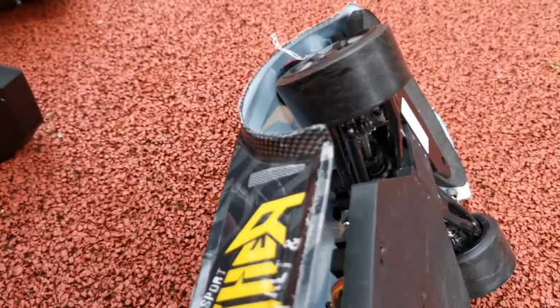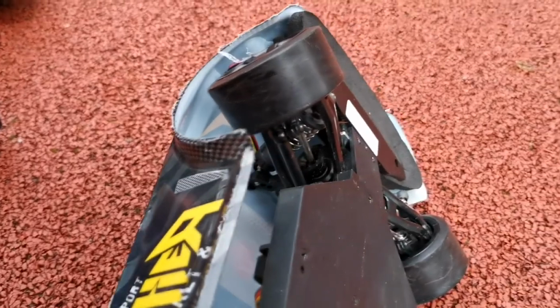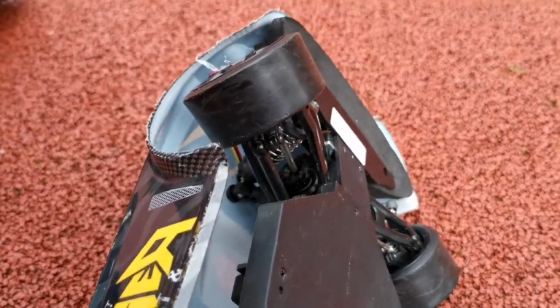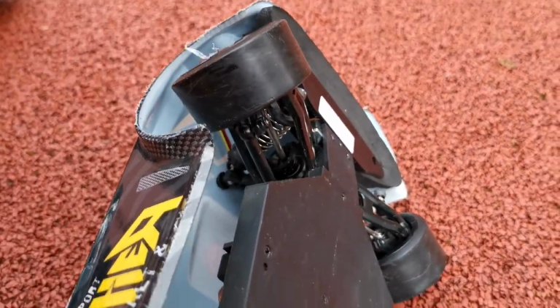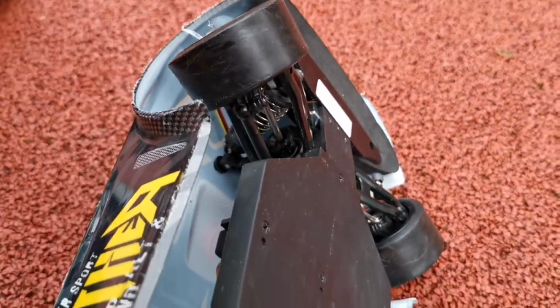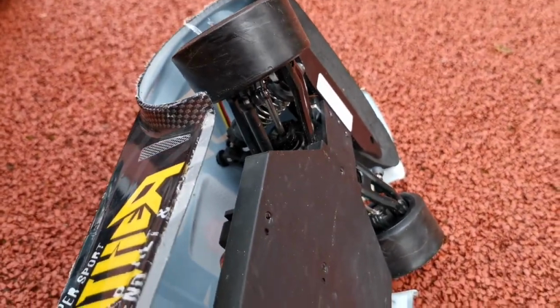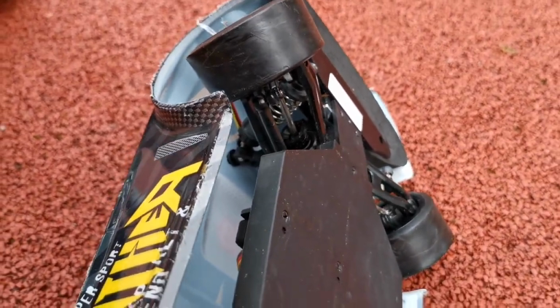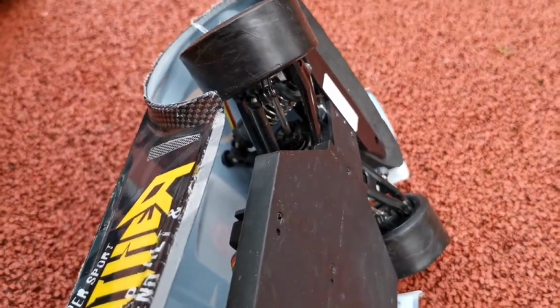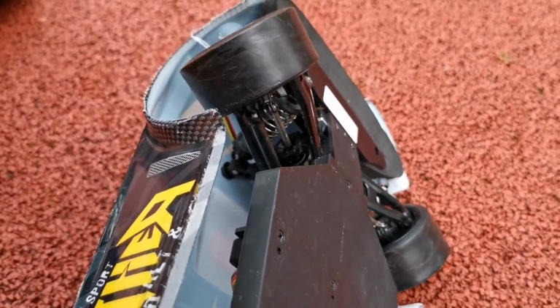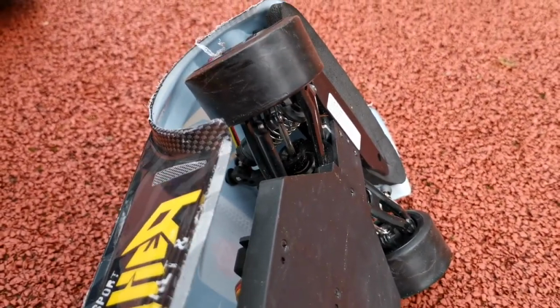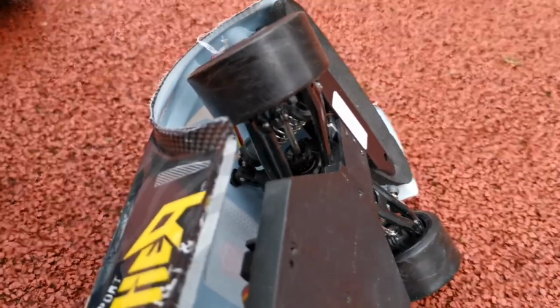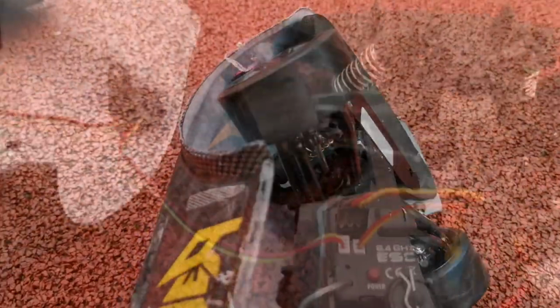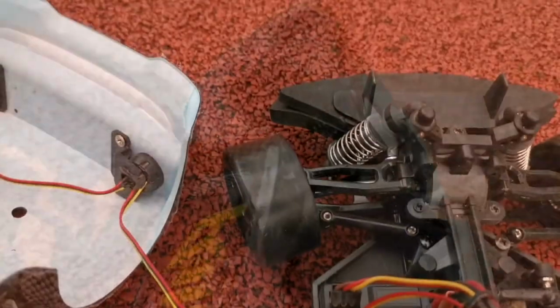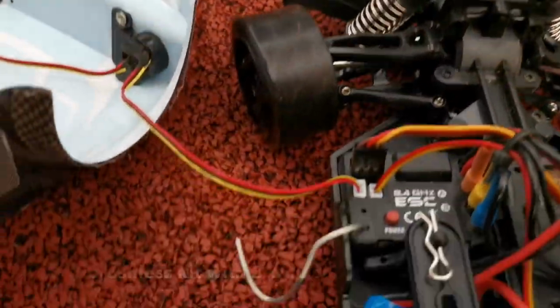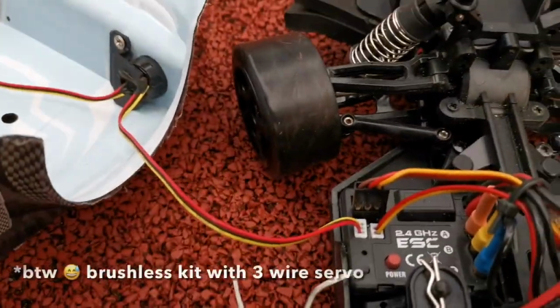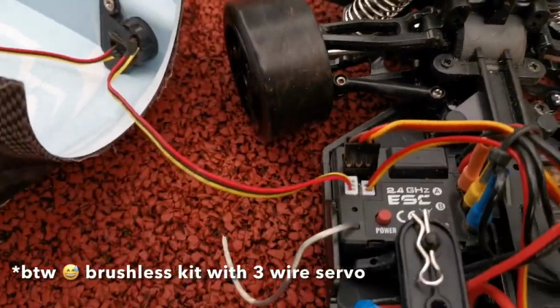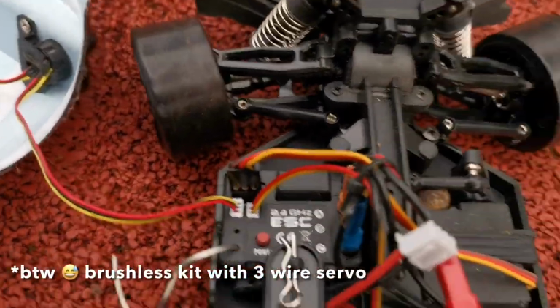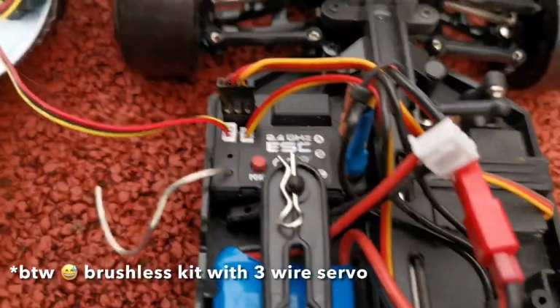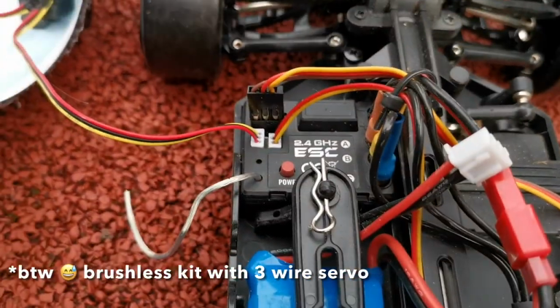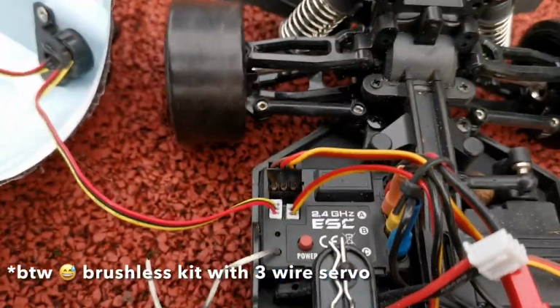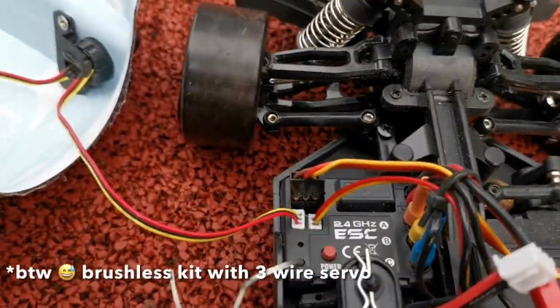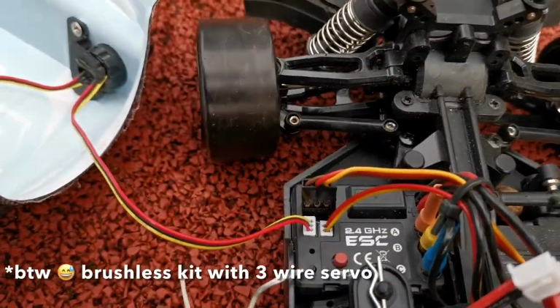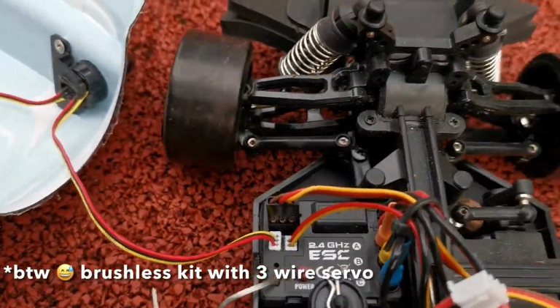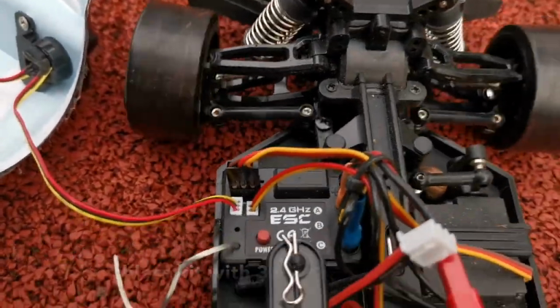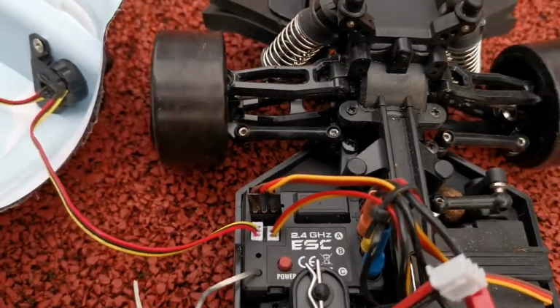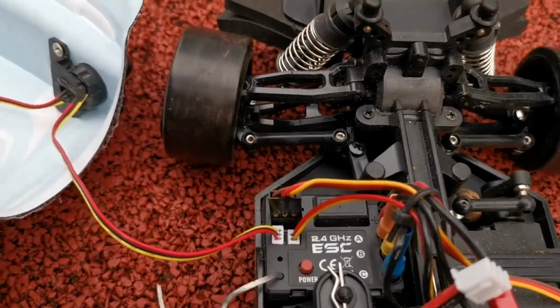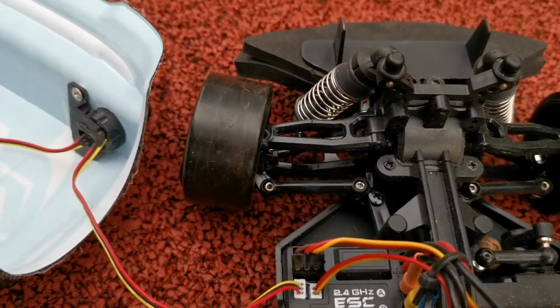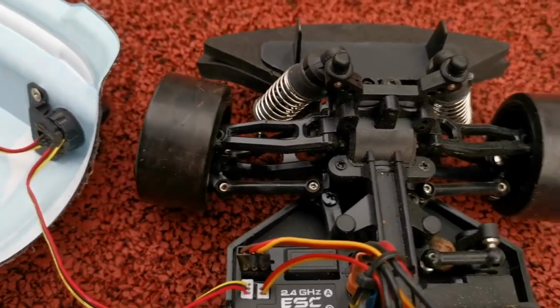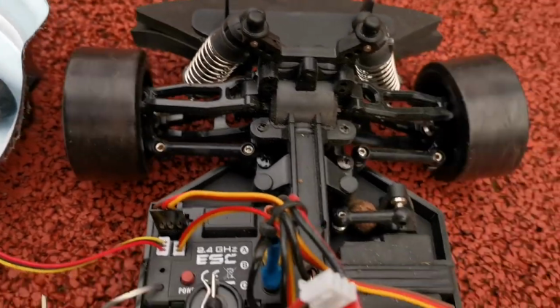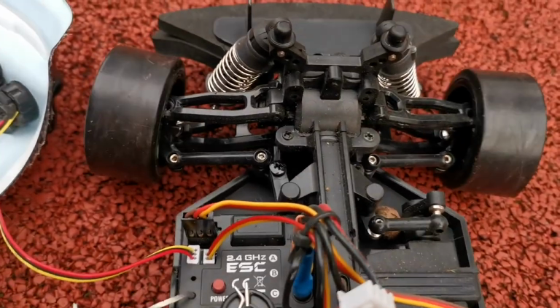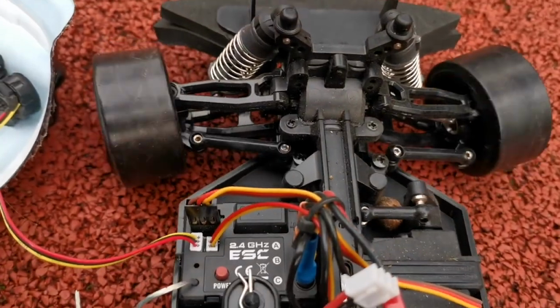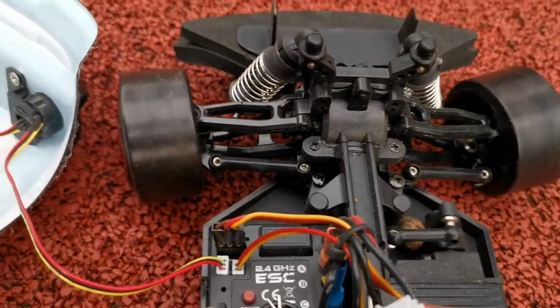I don't really know what happened, but I love steering. Okay, some piece of acorn got stuck between the servo arms.